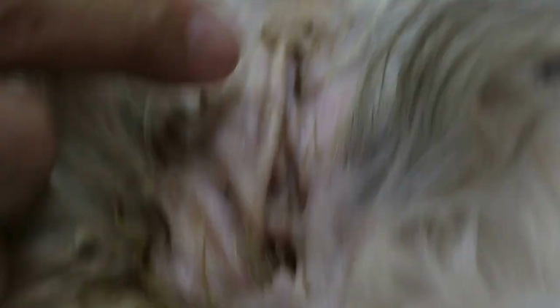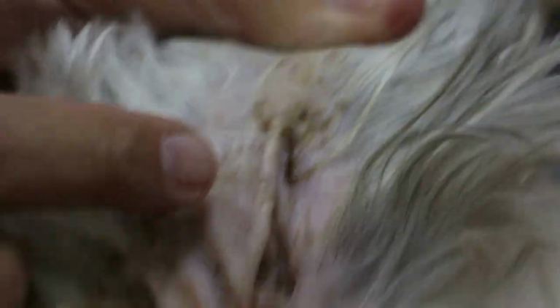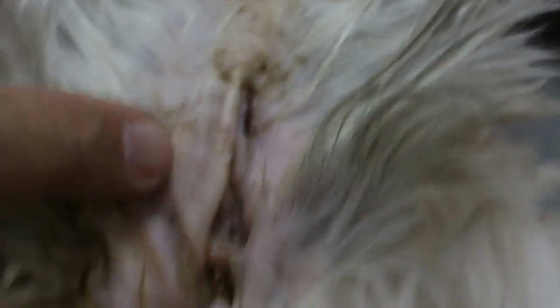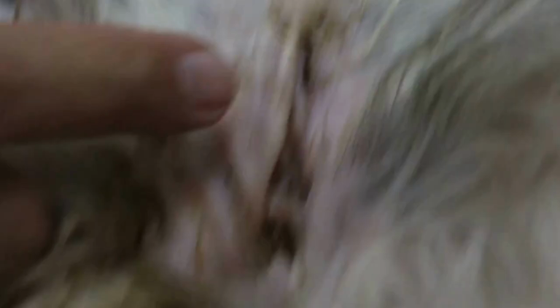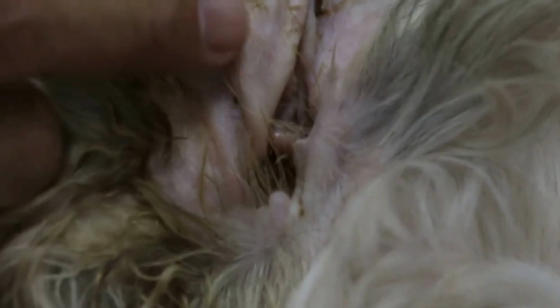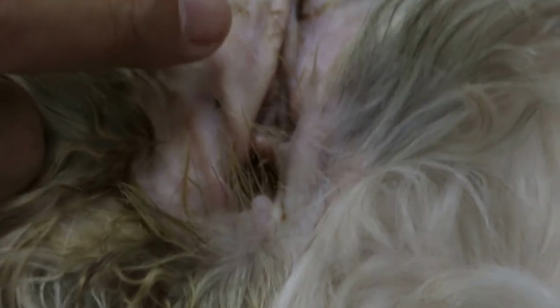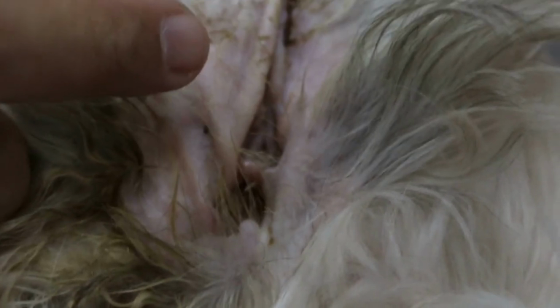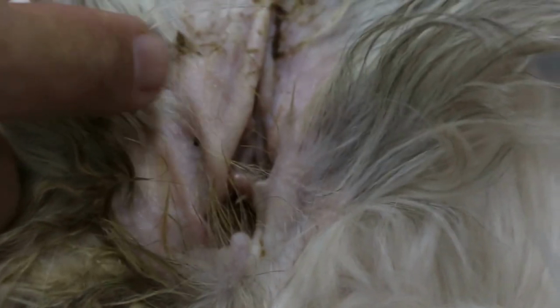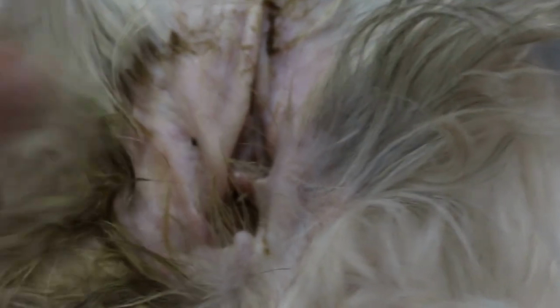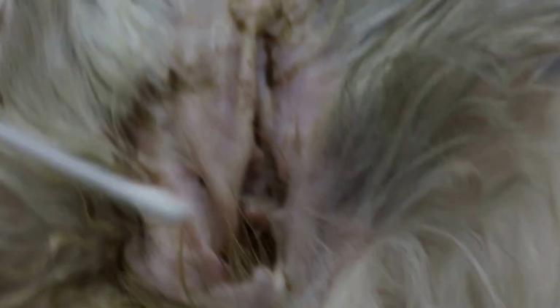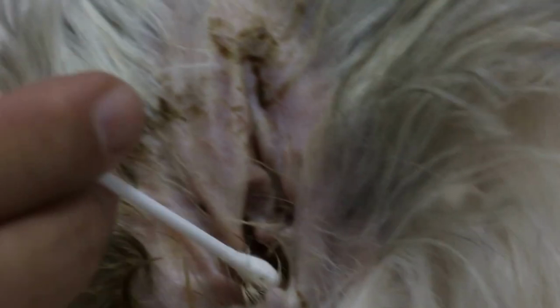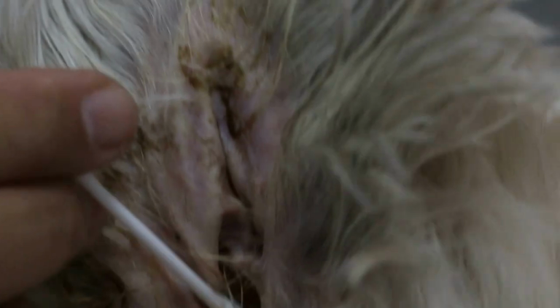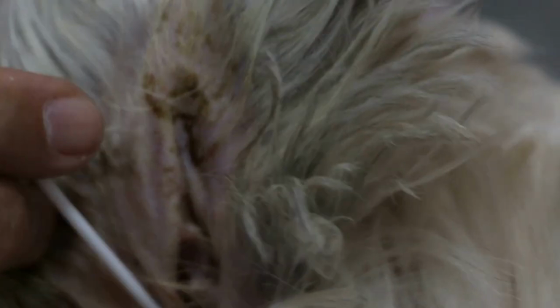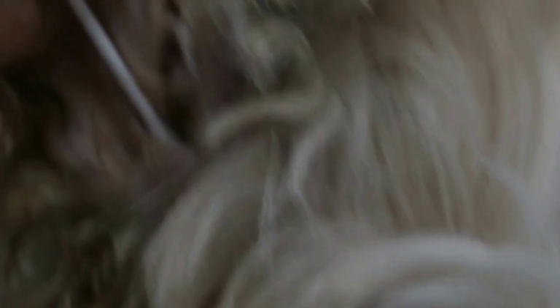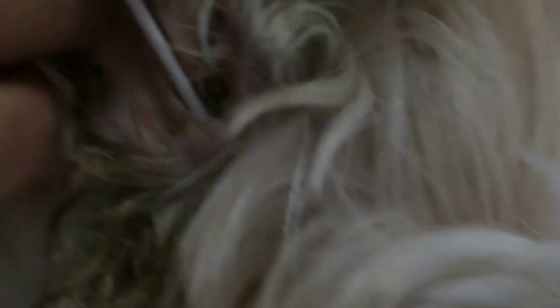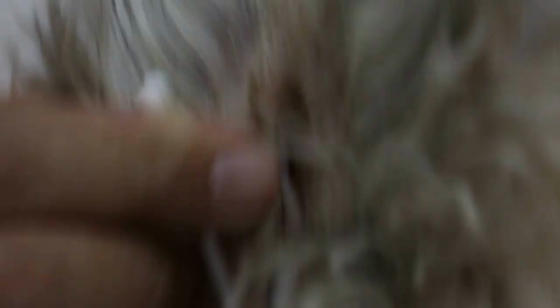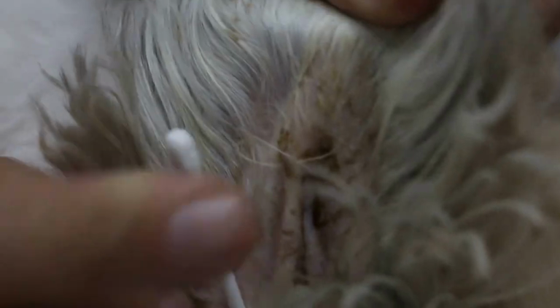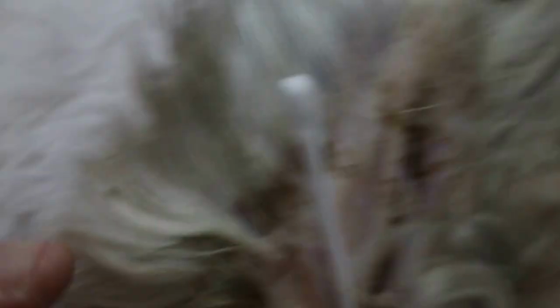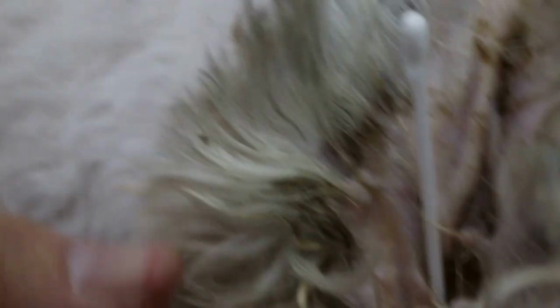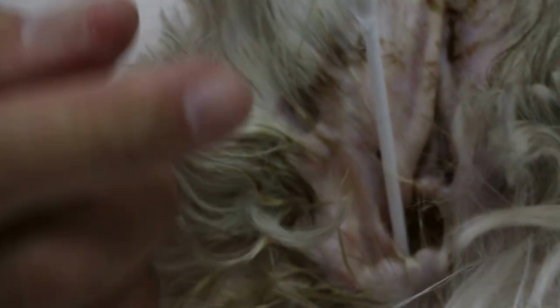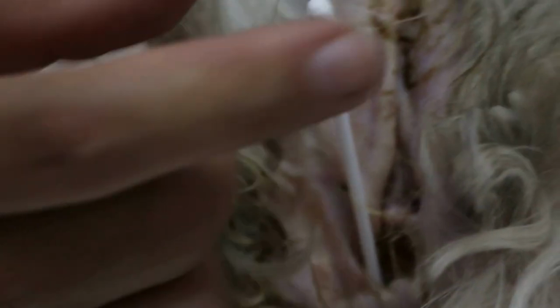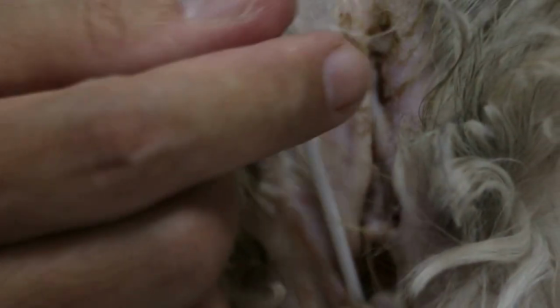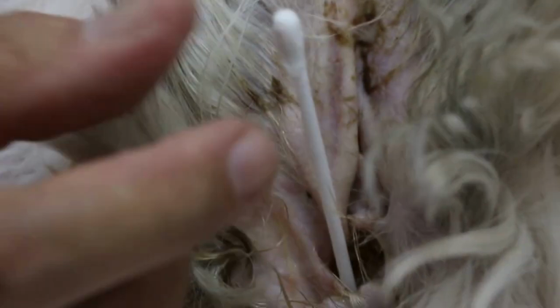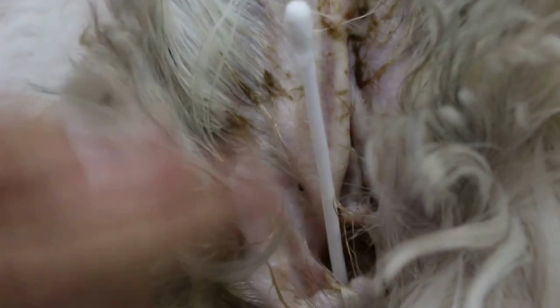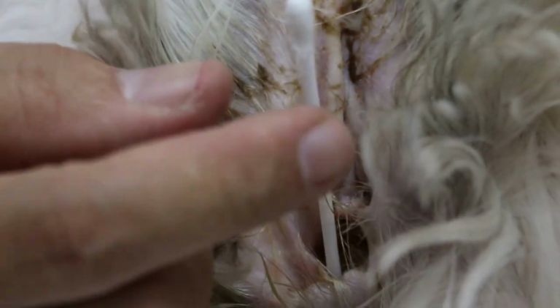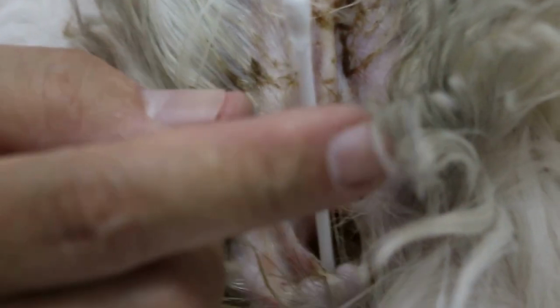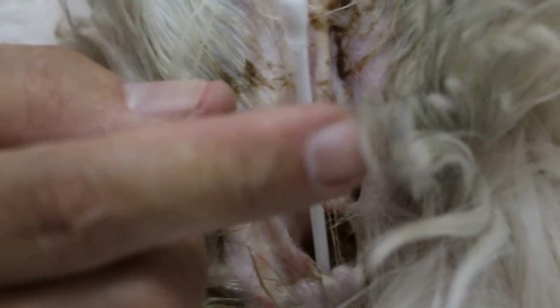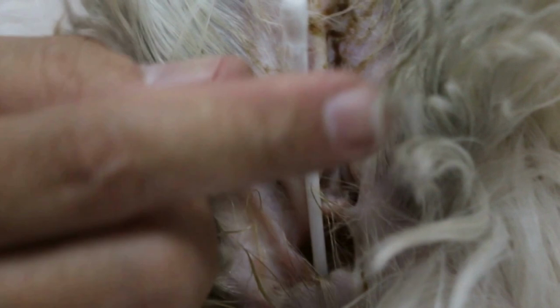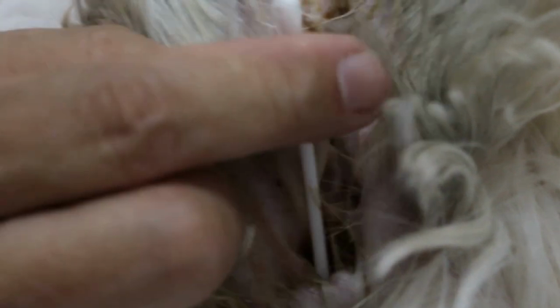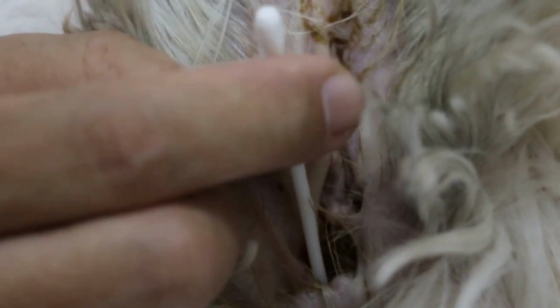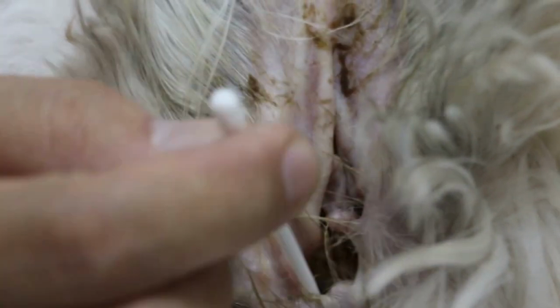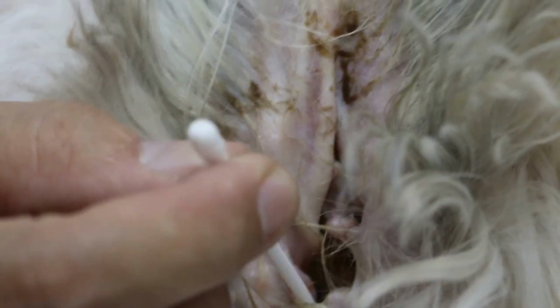Last time, was the right ear also affected? Yeah, all the while. So what happened — the vet irrigated the ears? Yes, irrigated — washed it.